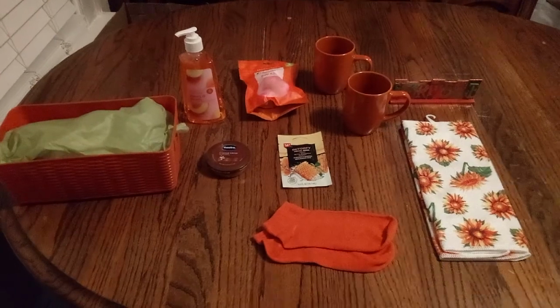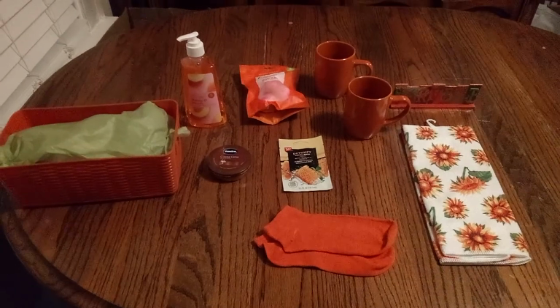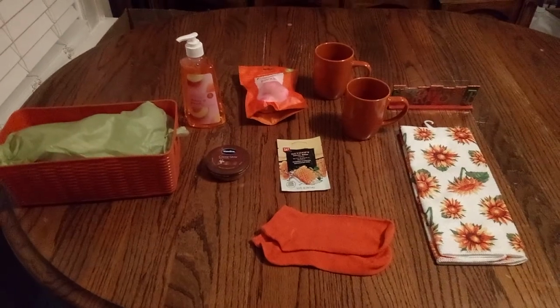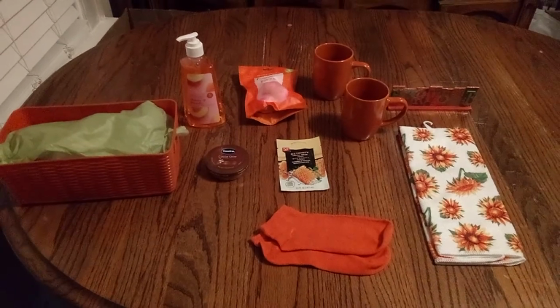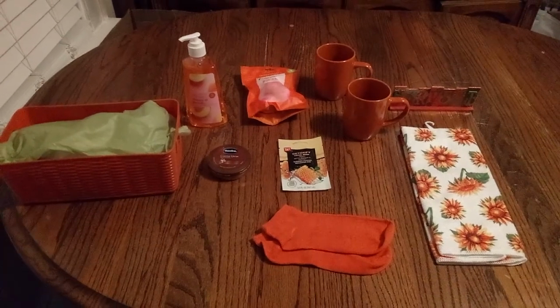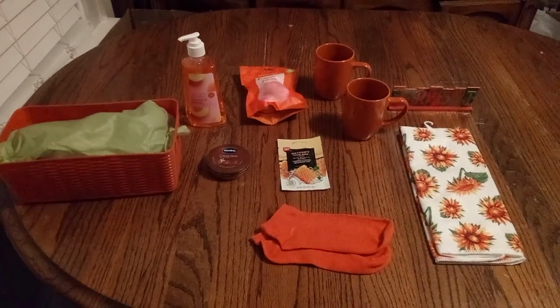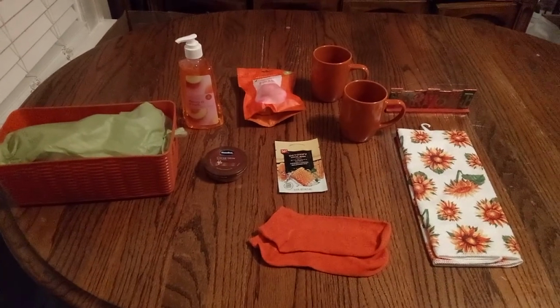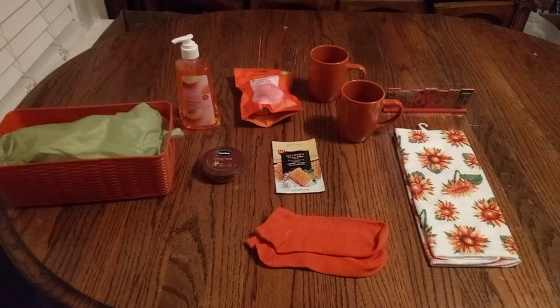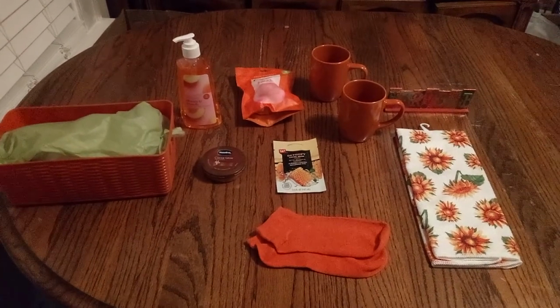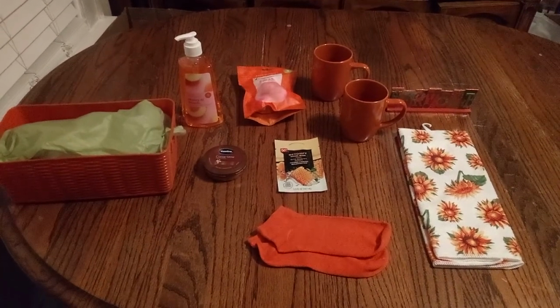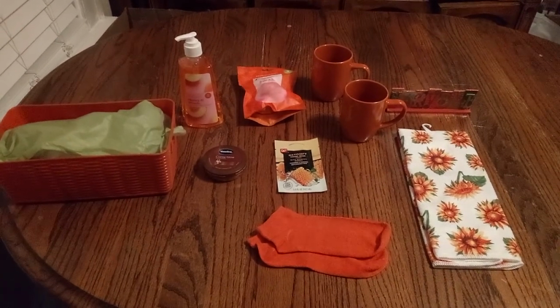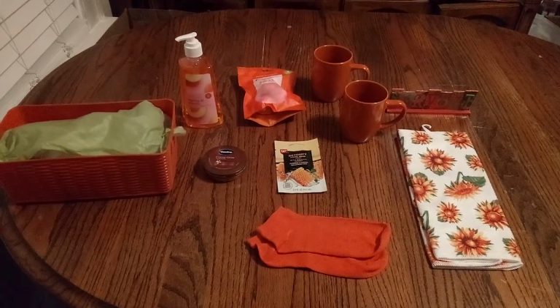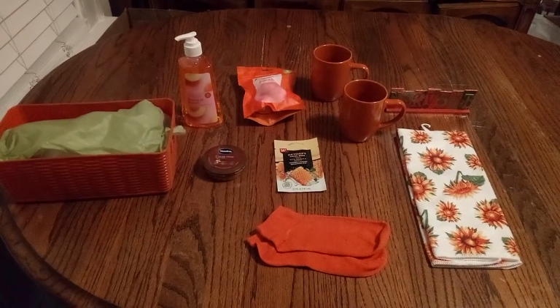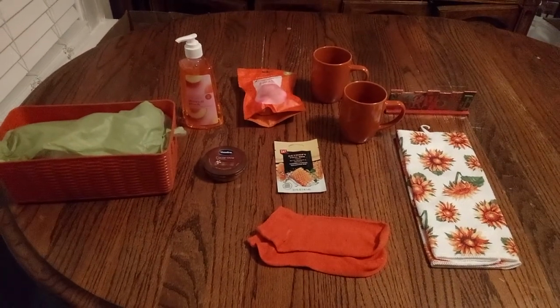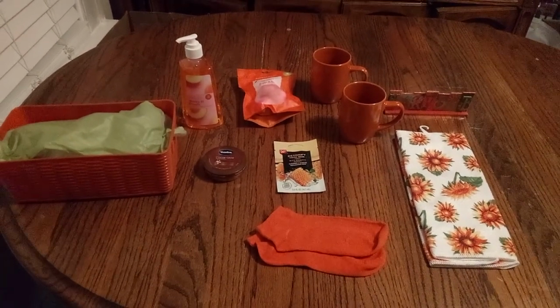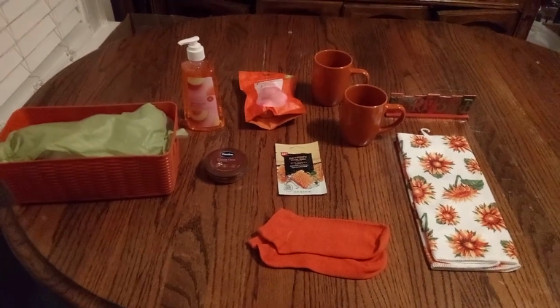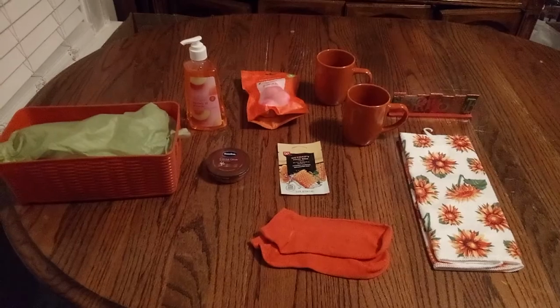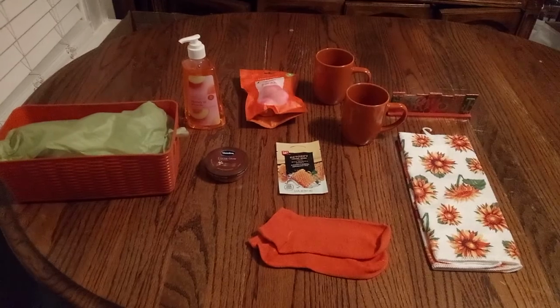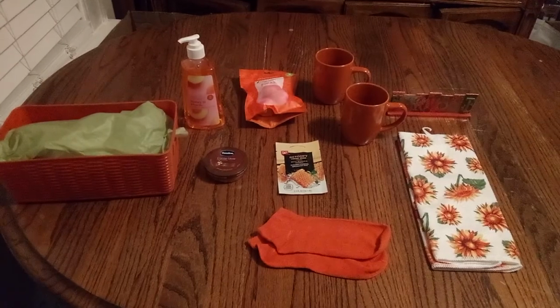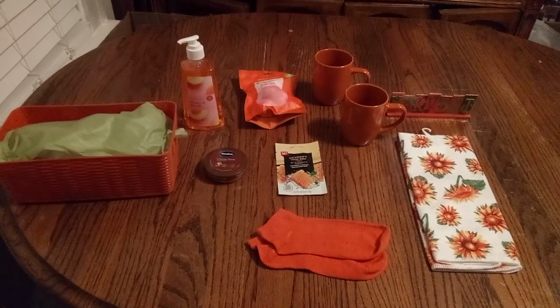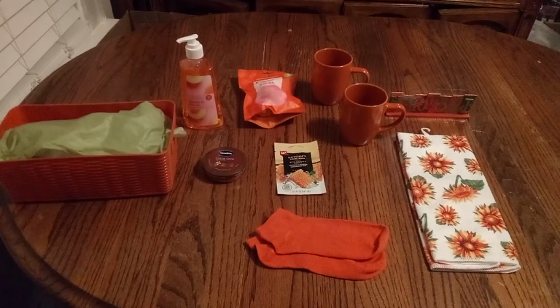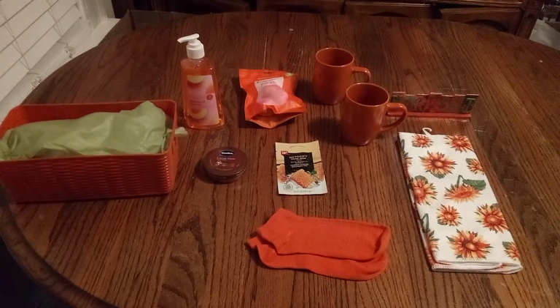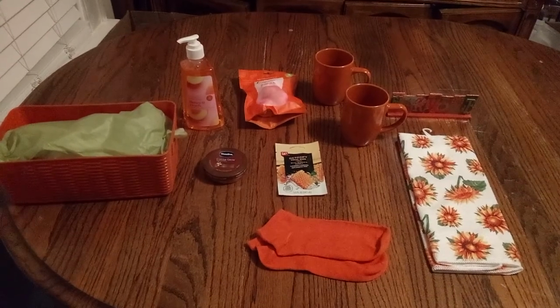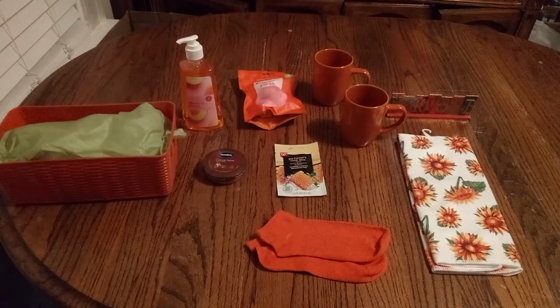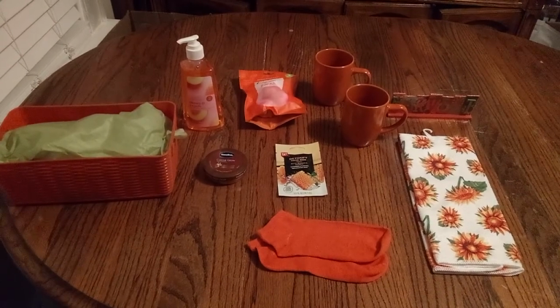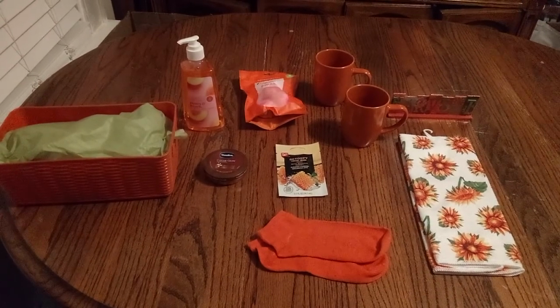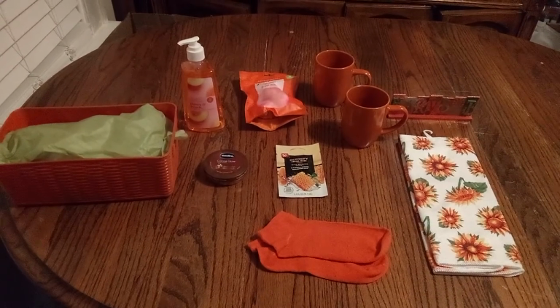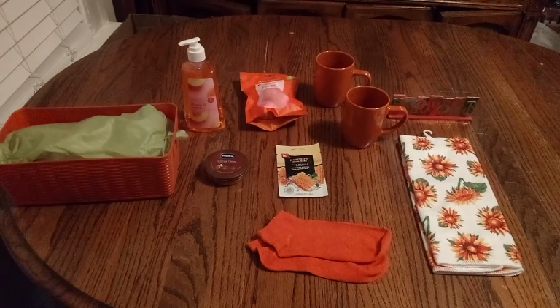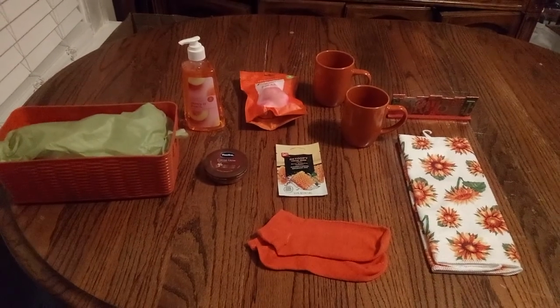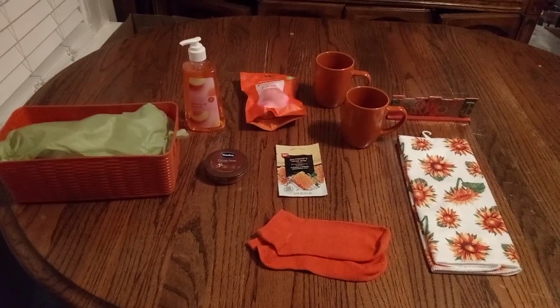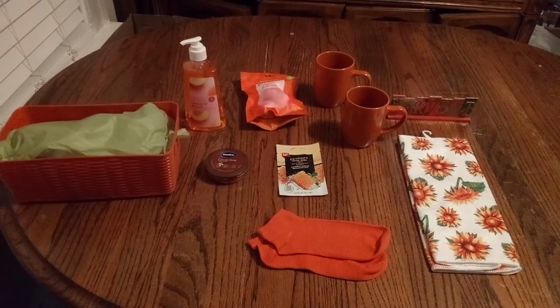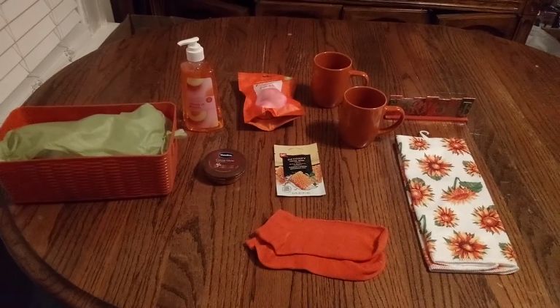Welcome back, friends, to Baskets by Carla. Friends, if you haven't had a chance yet, don't forget to stop, share, like, and subscribe.